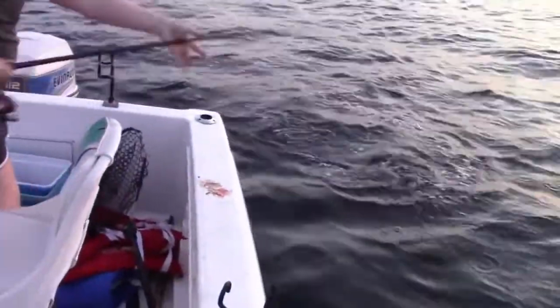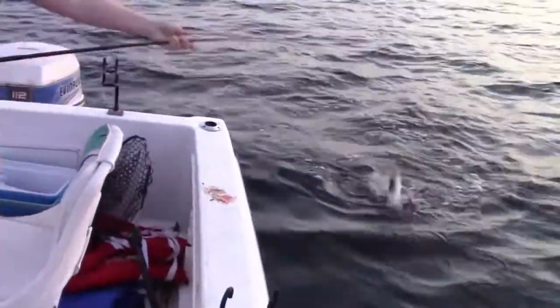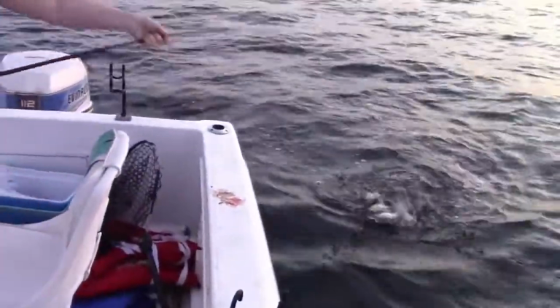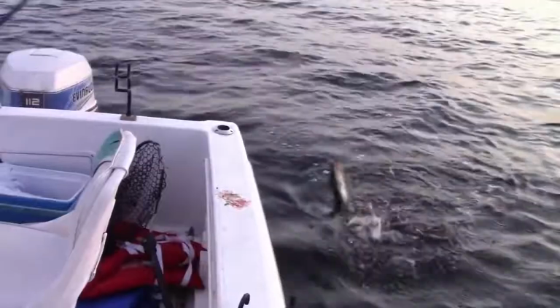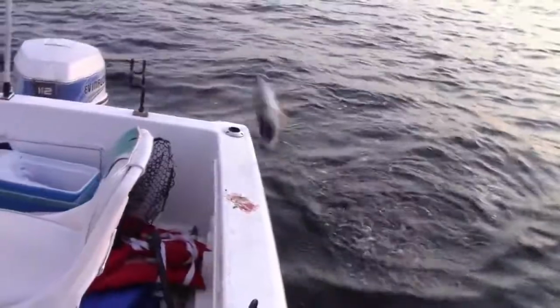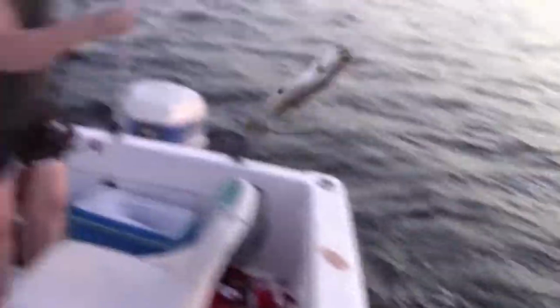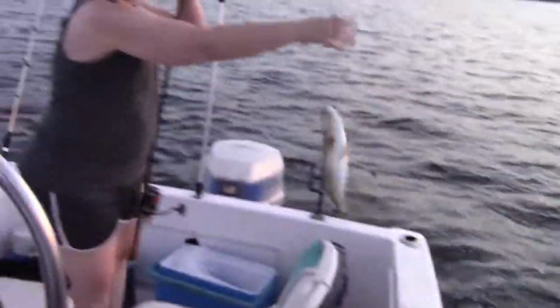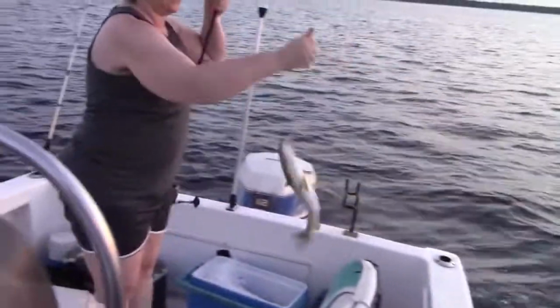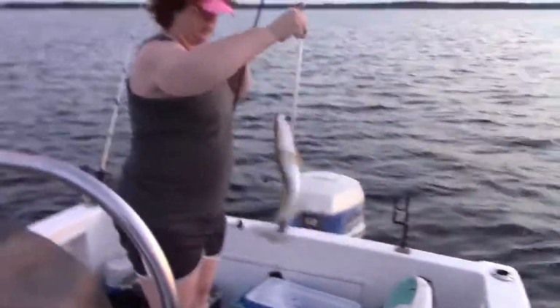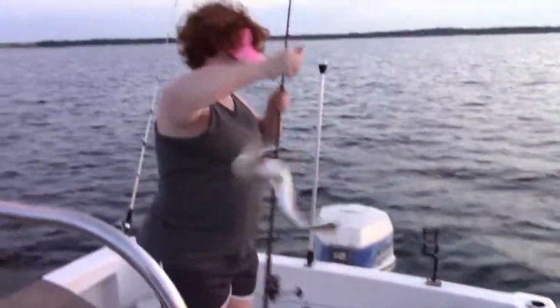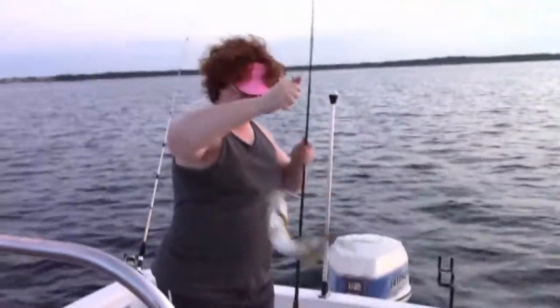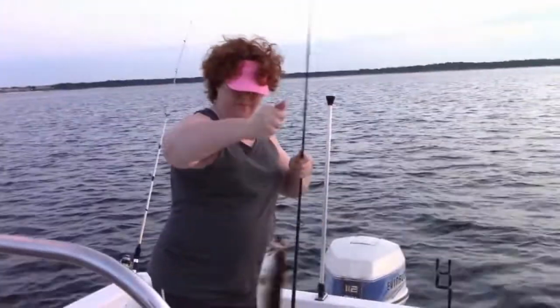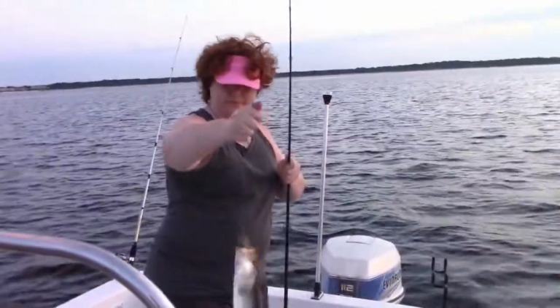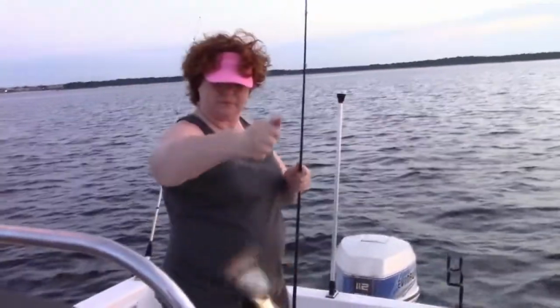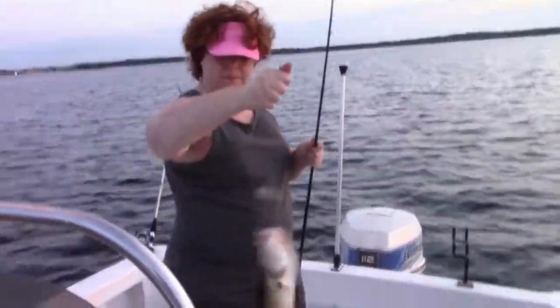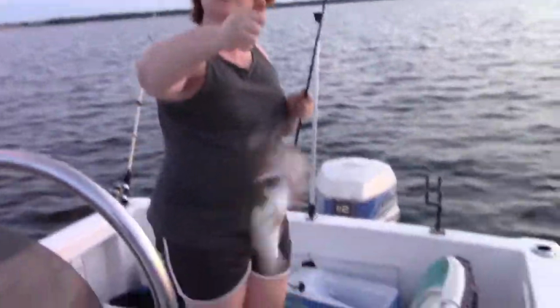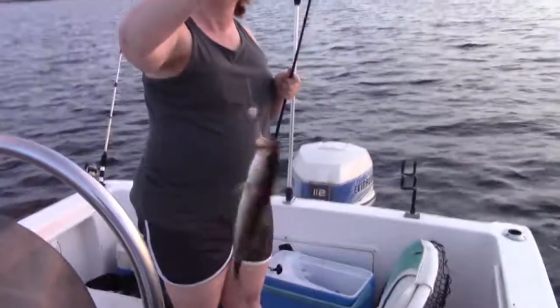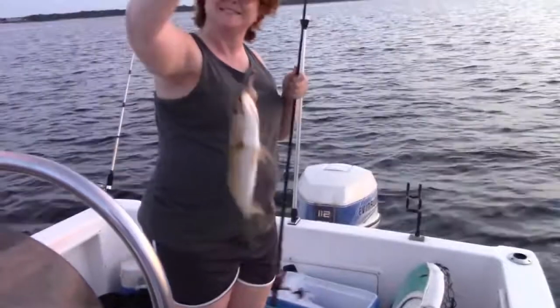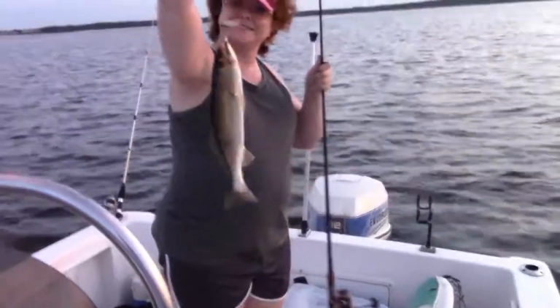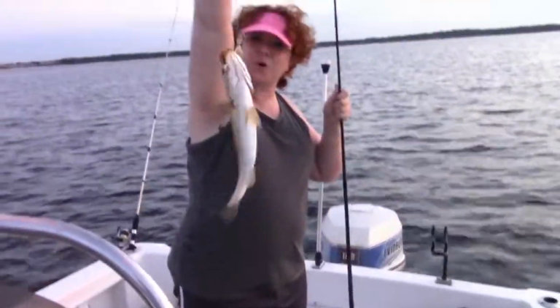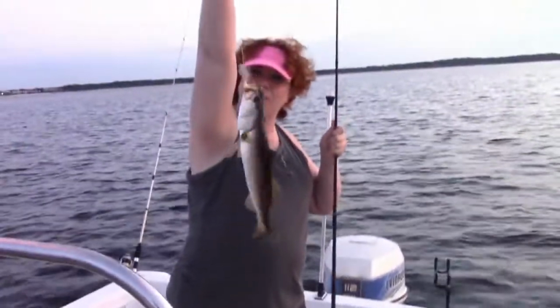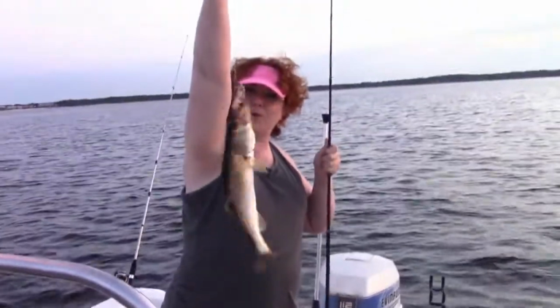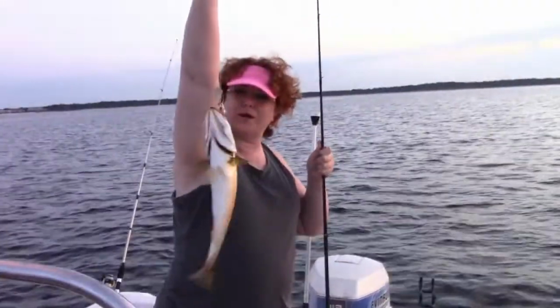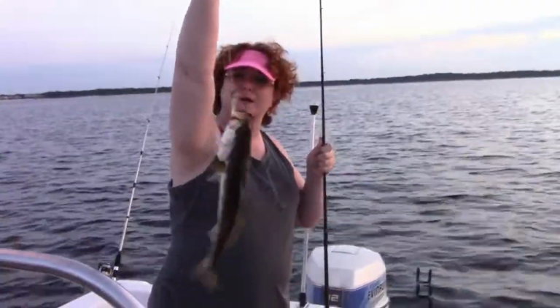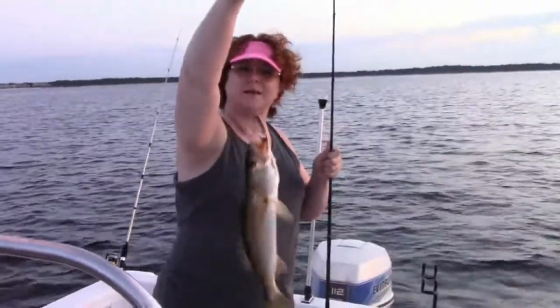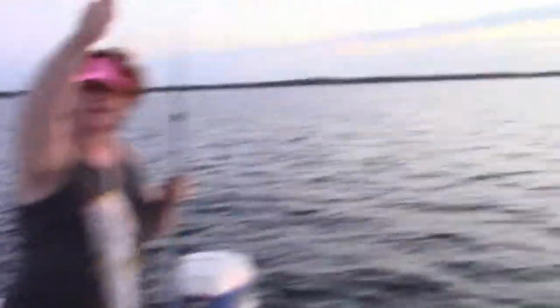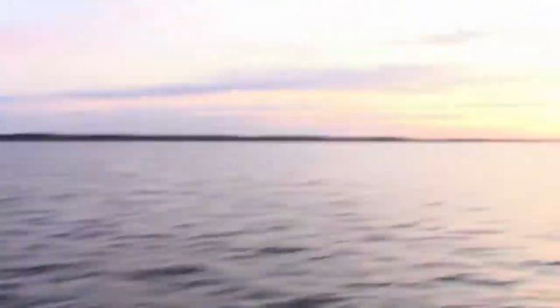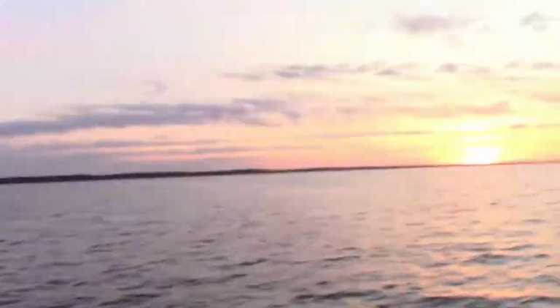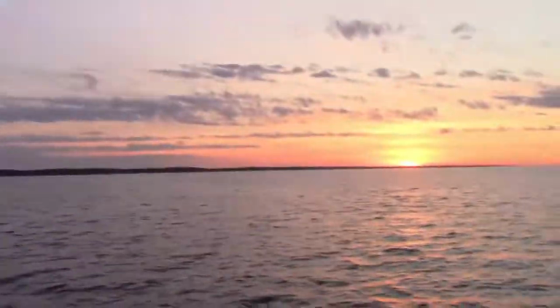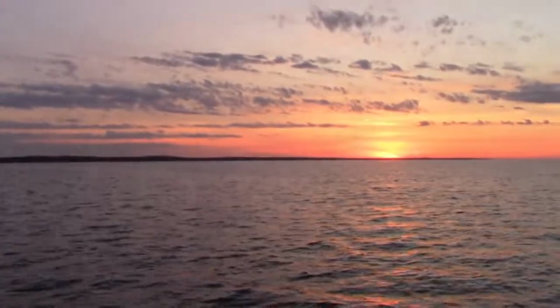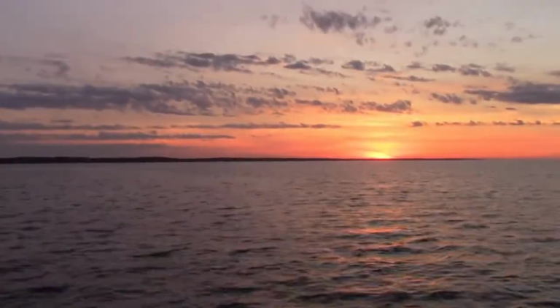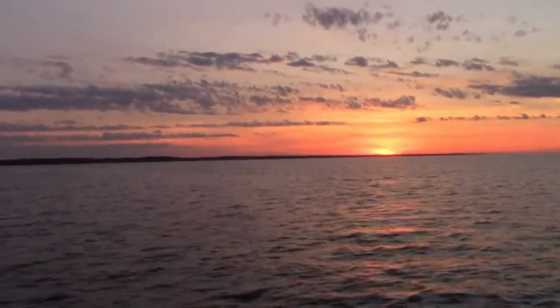Nice trout. Good start for the day. Keeper trout. On the flat we were on yesterday. Sun's not up yet. Good job.